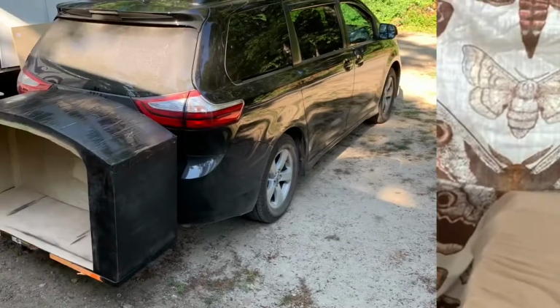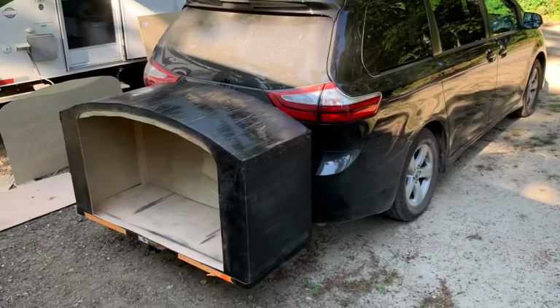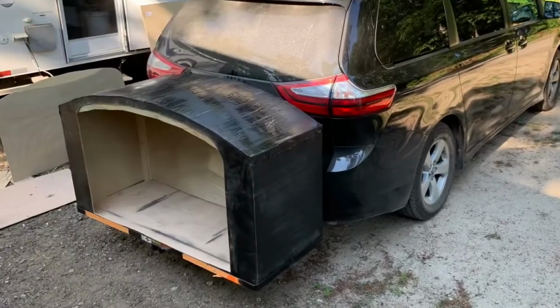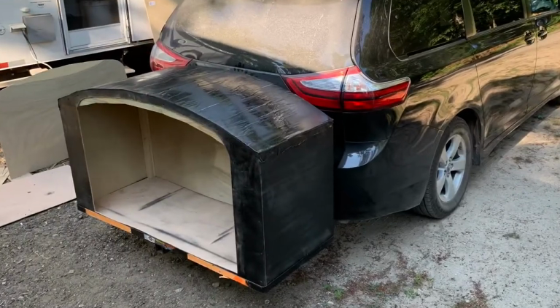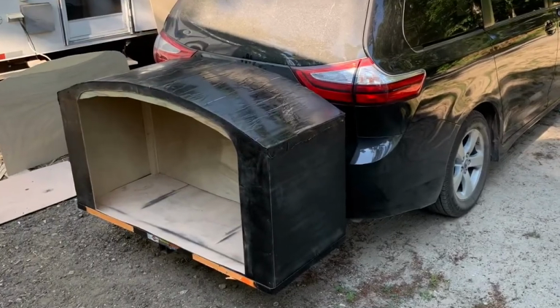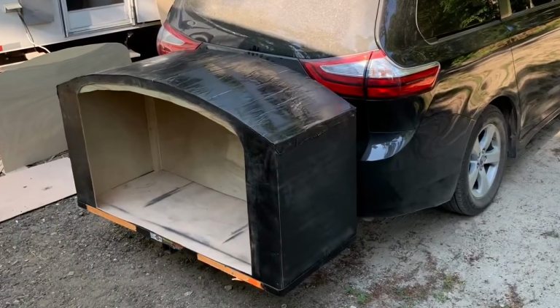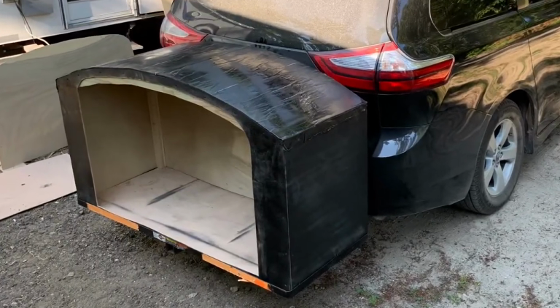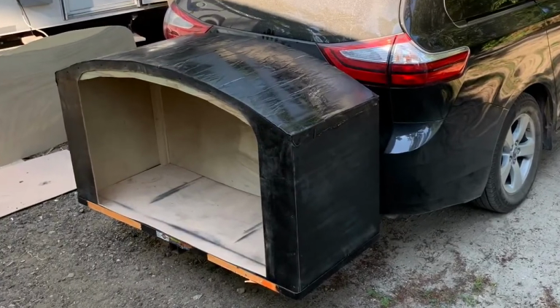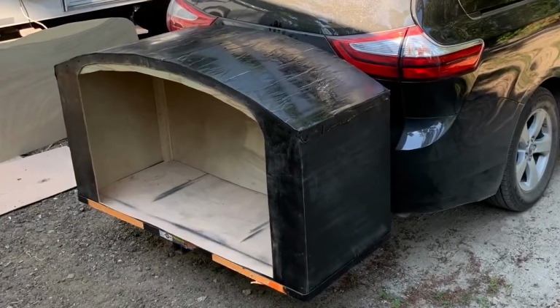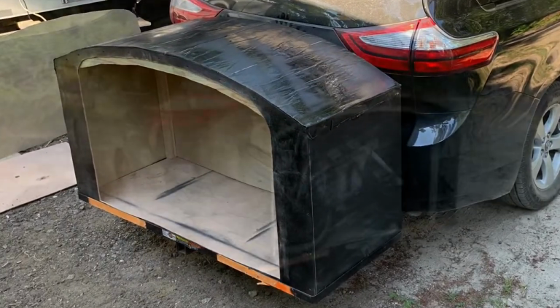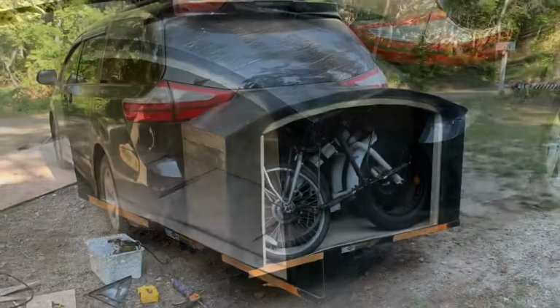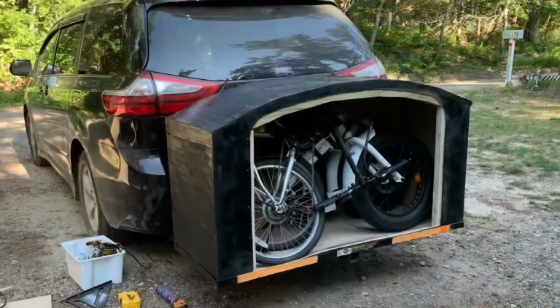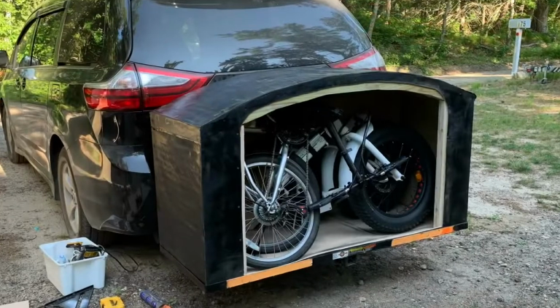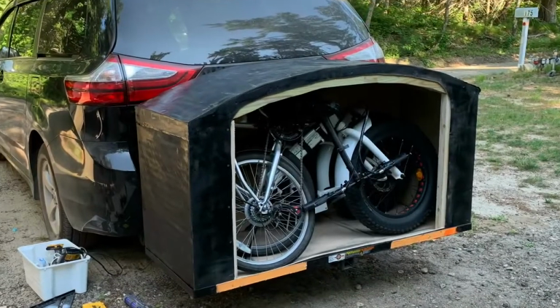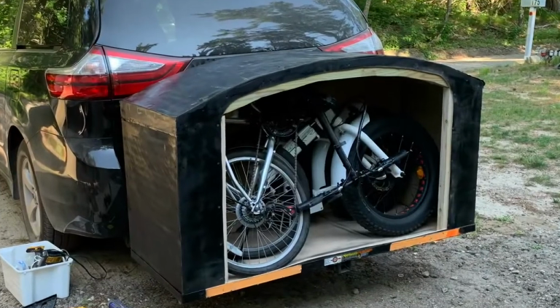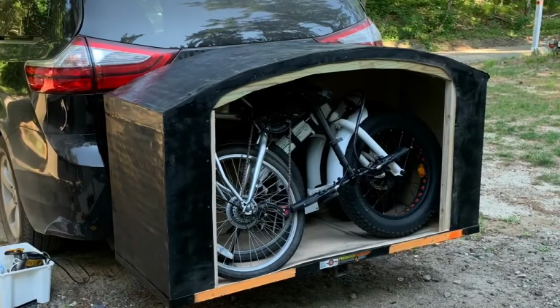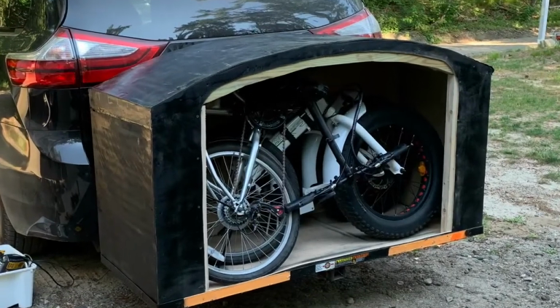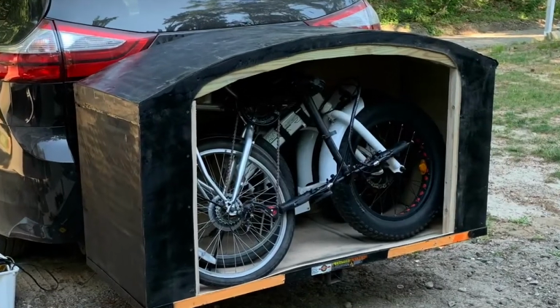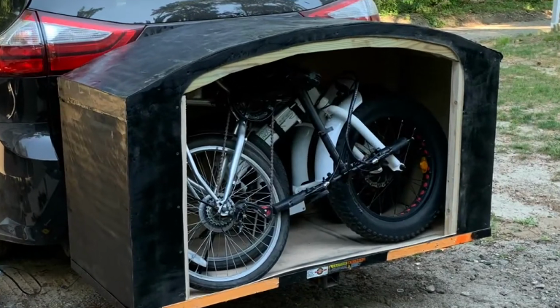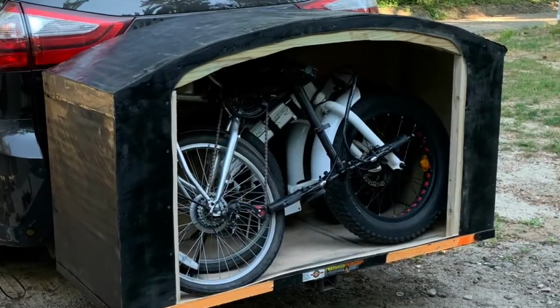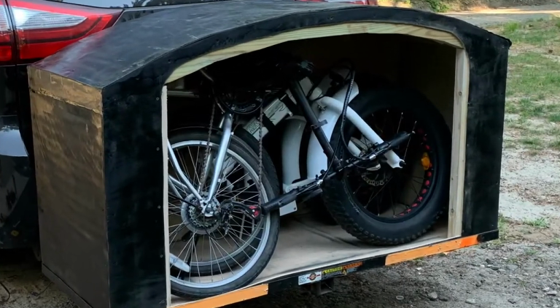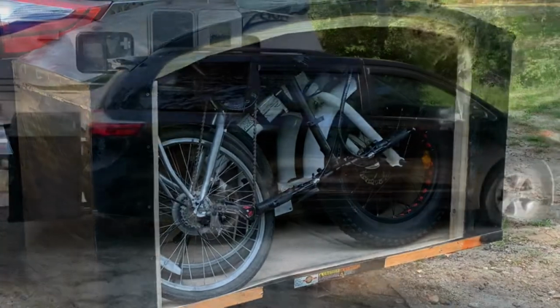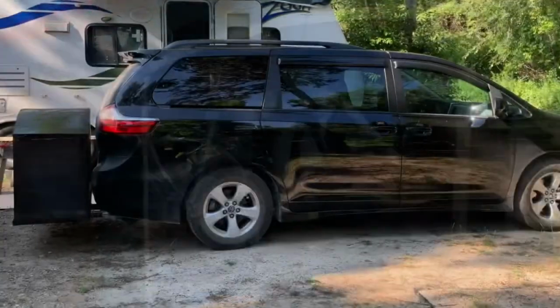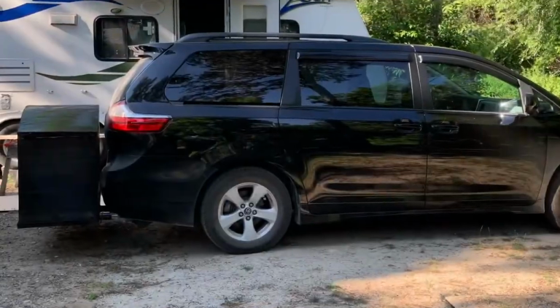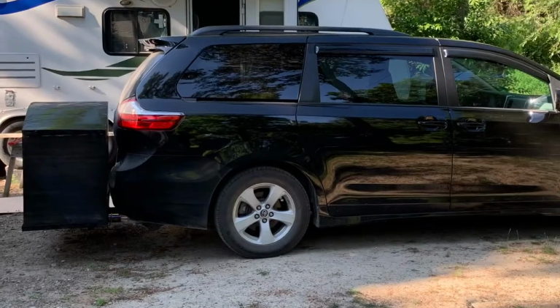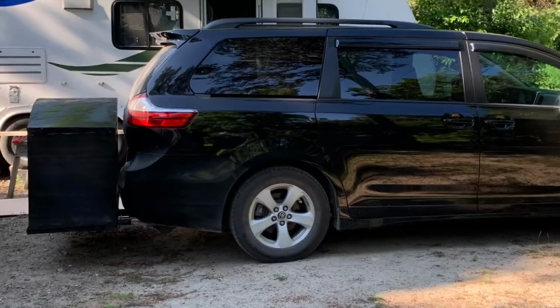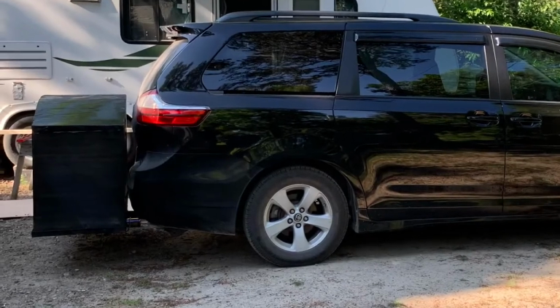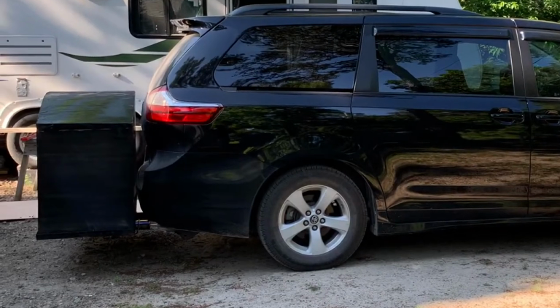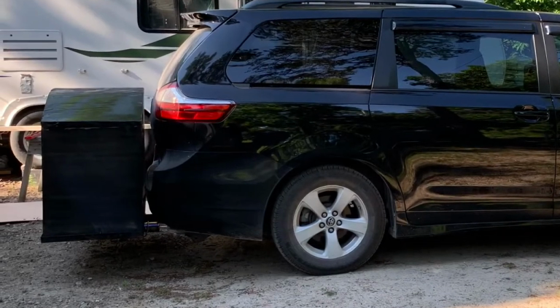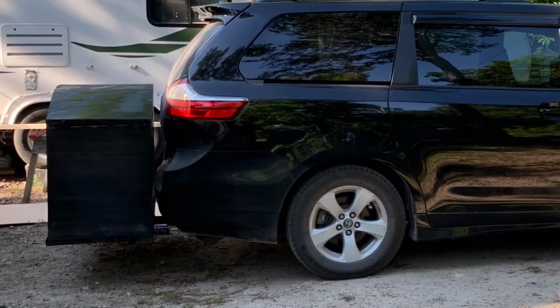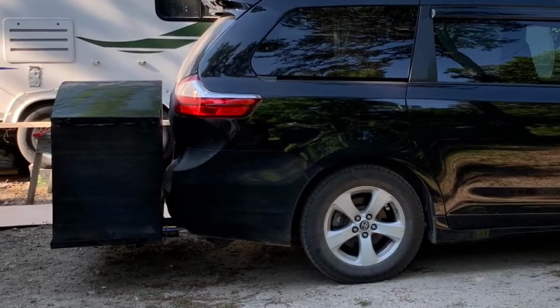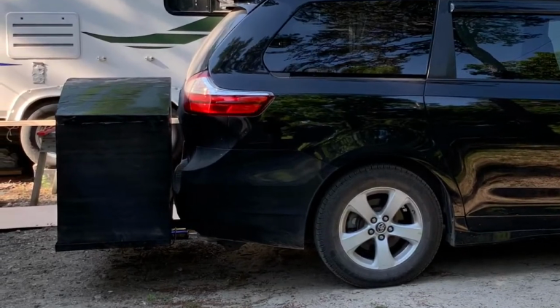On the outside of the van we built a custom storage box that fits on a tow hitch mounted cargo carrier. We can easily fit two folding bikes and skateboards inside this storage box. With the box closed and locked, the bikes and skateboards are very secure.